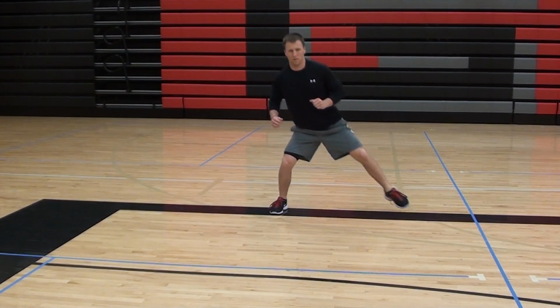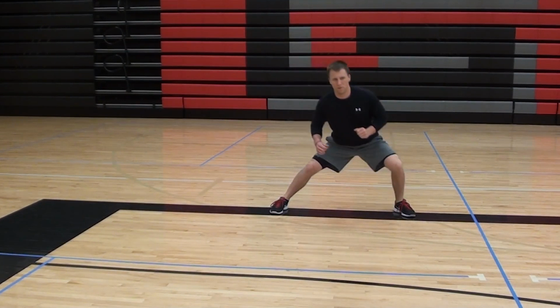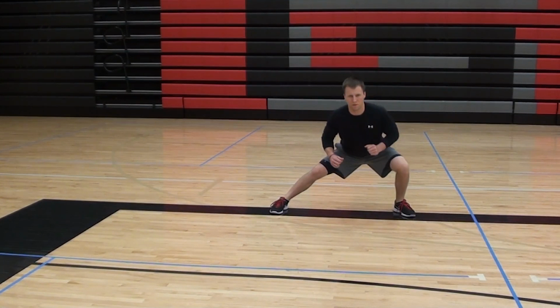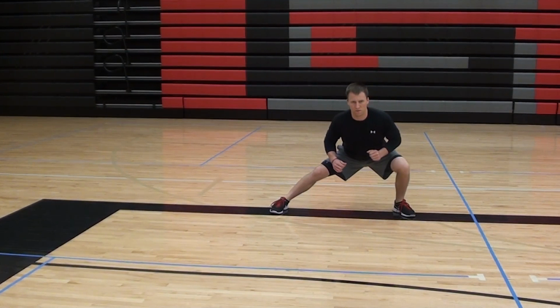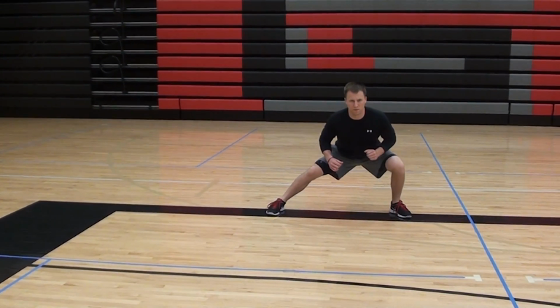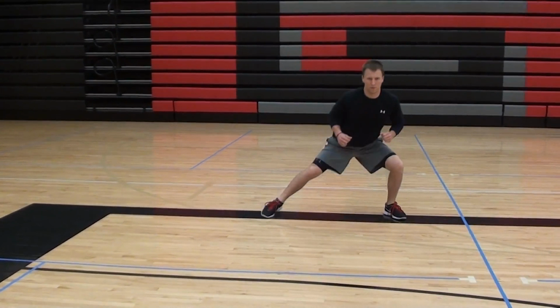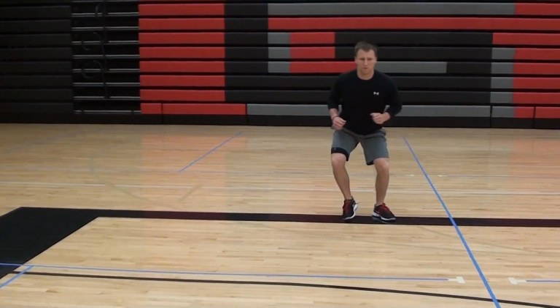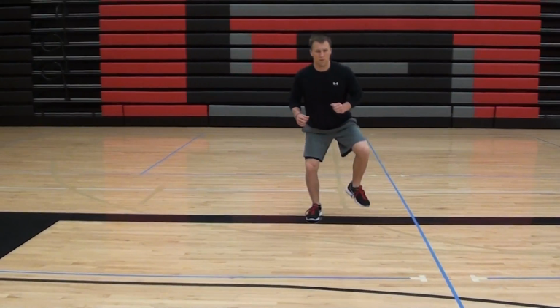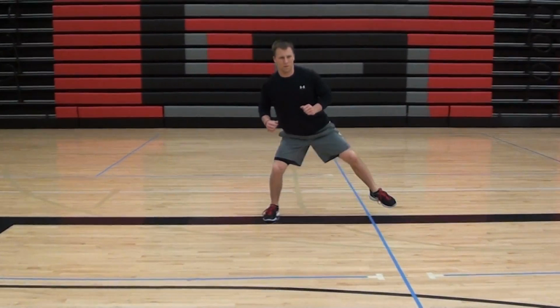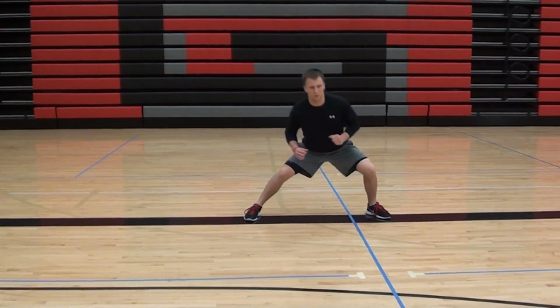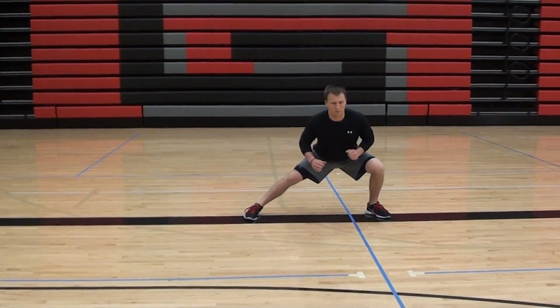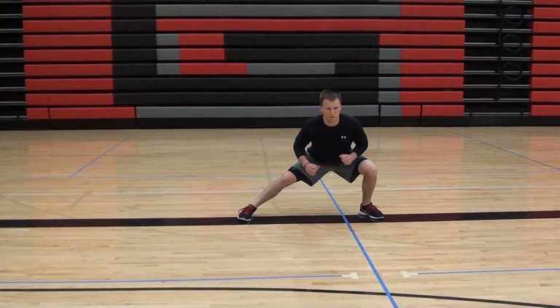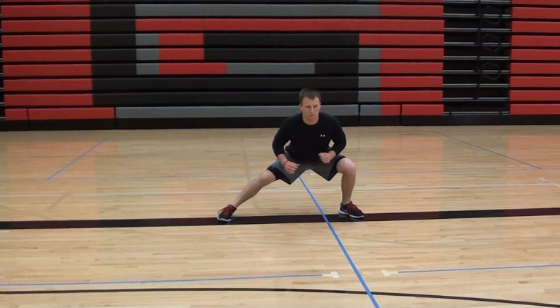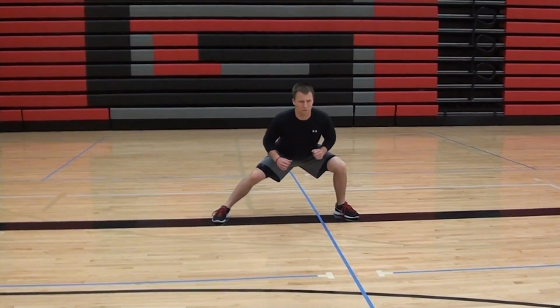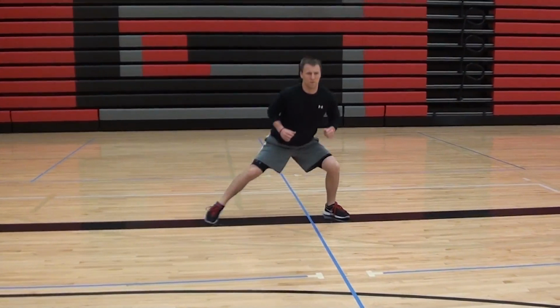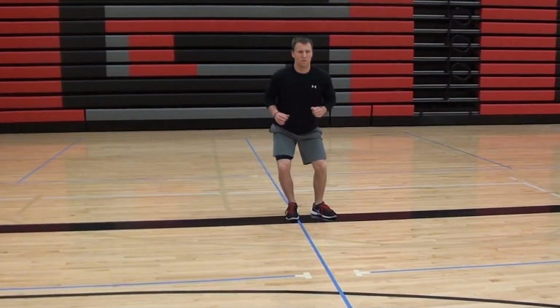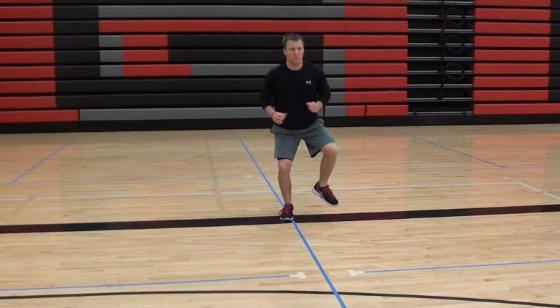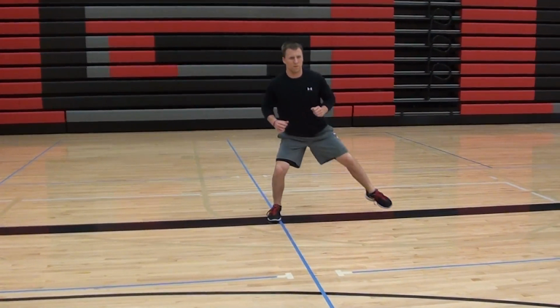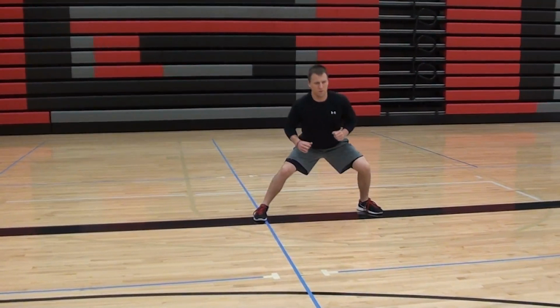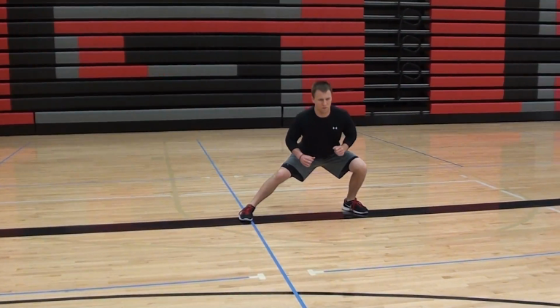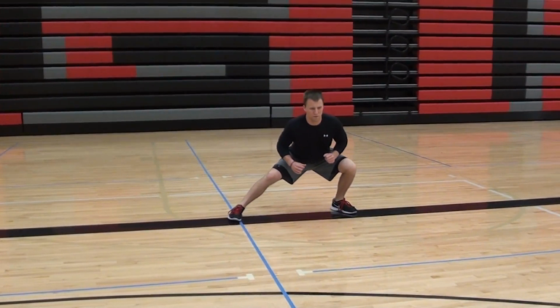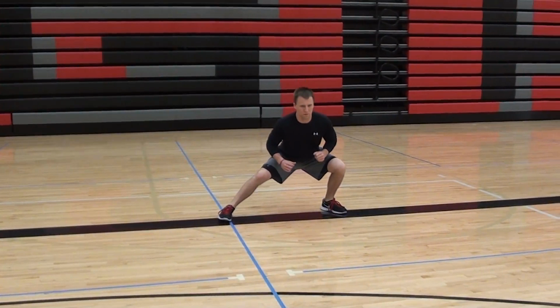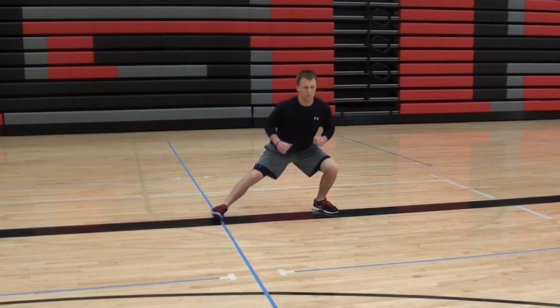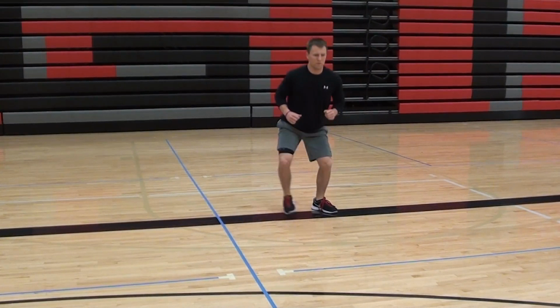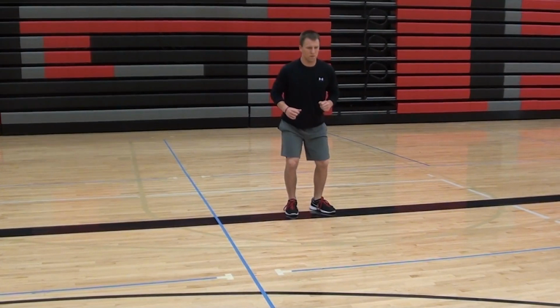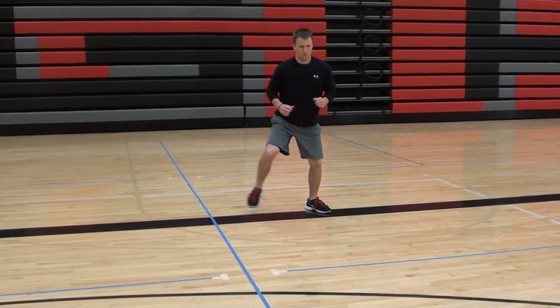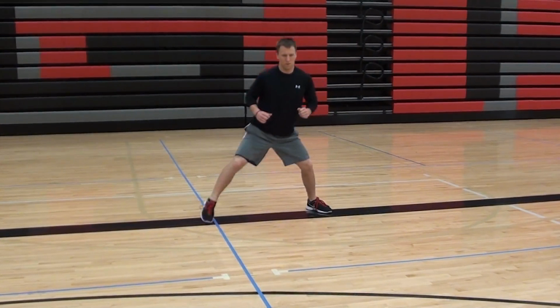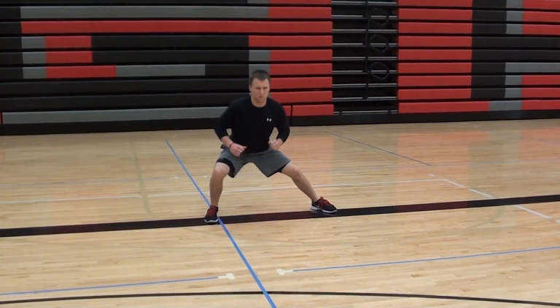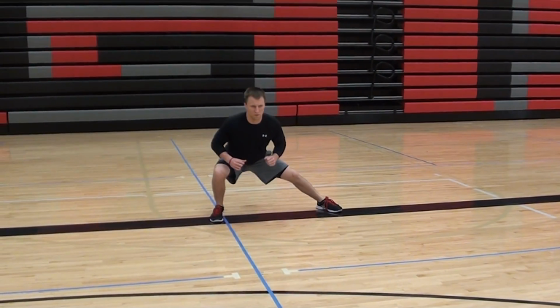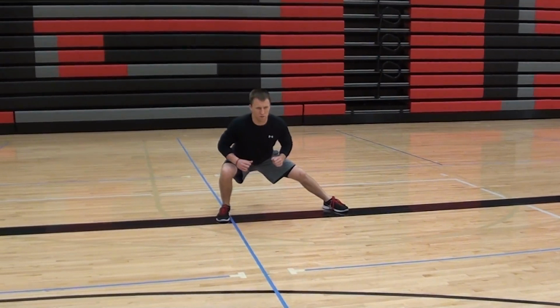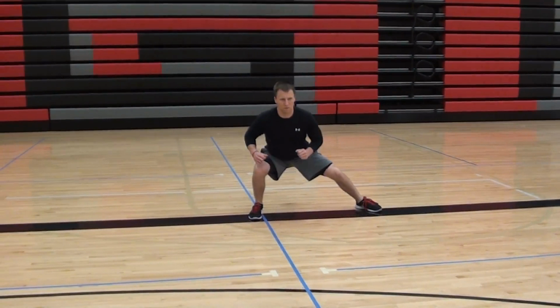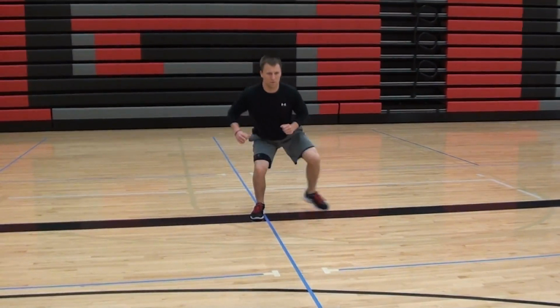We can also do the drill advancing down the field or down the court, again stretching the right side and then head back down the other side.